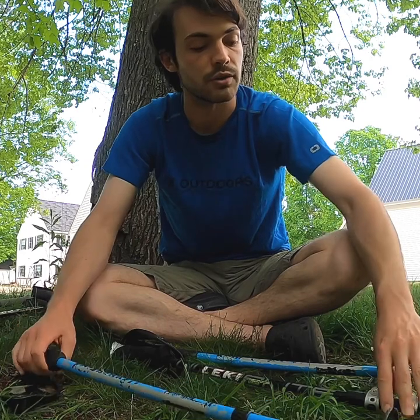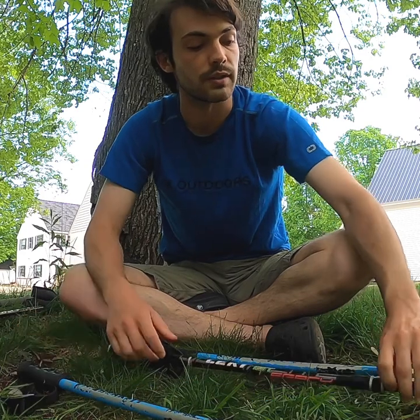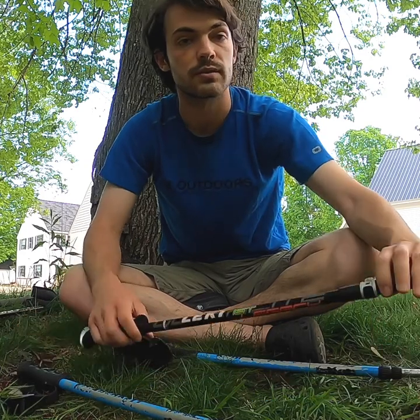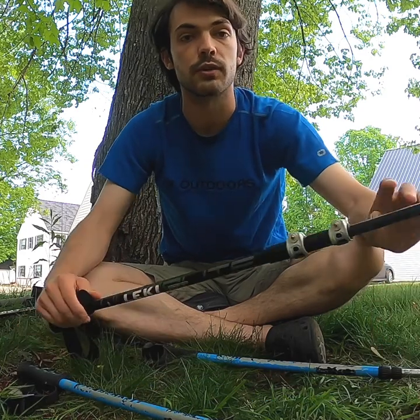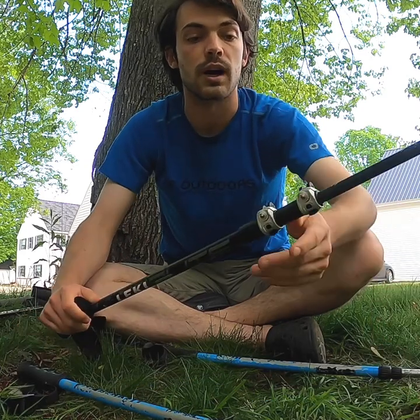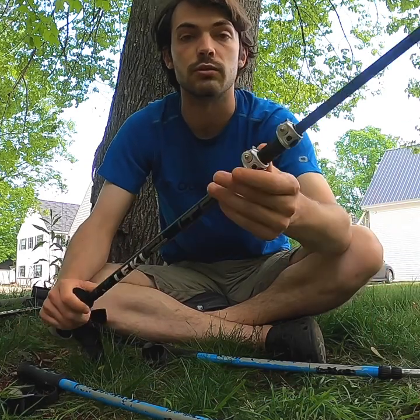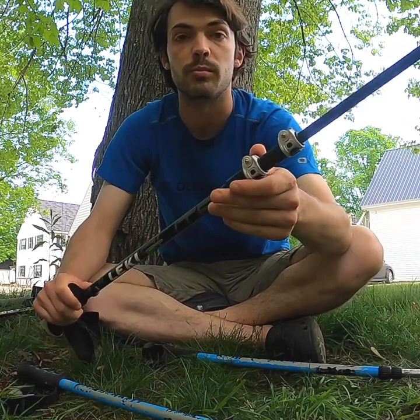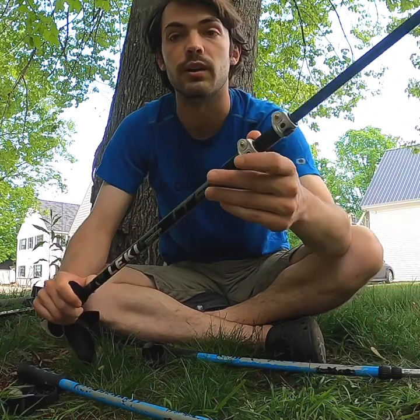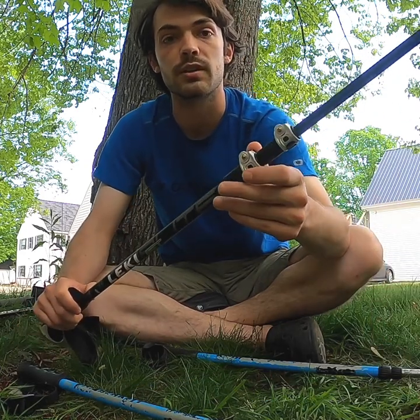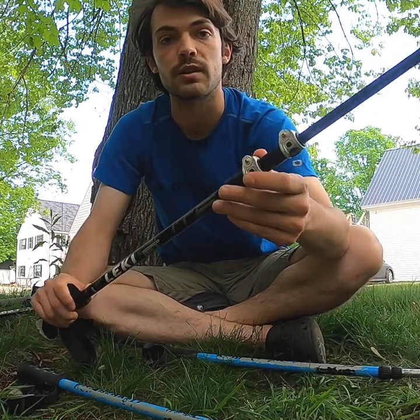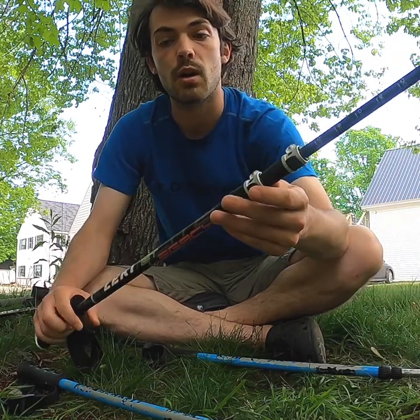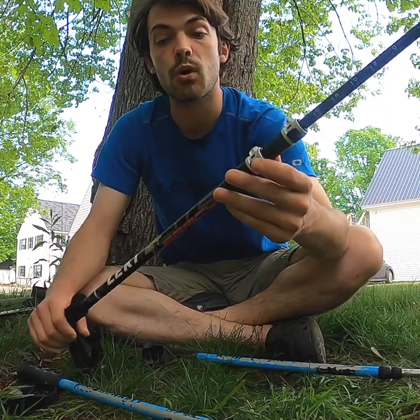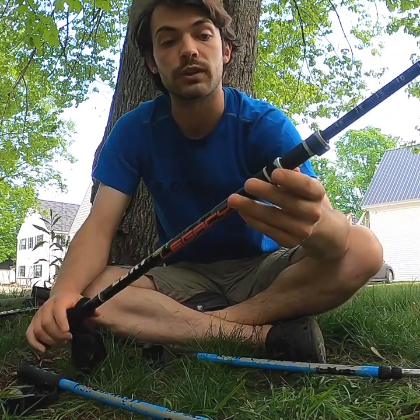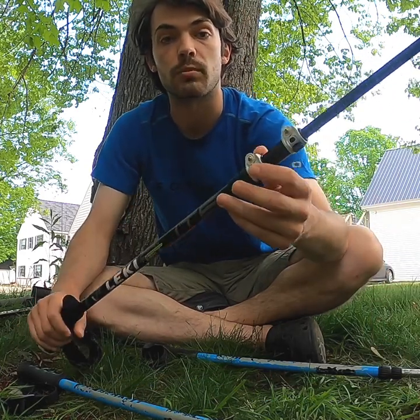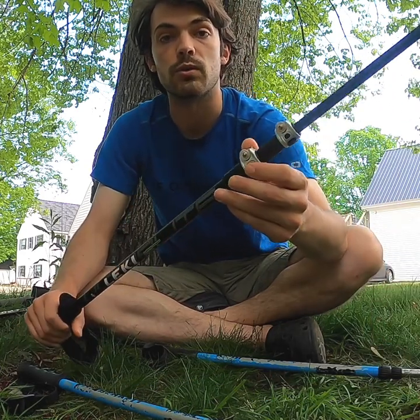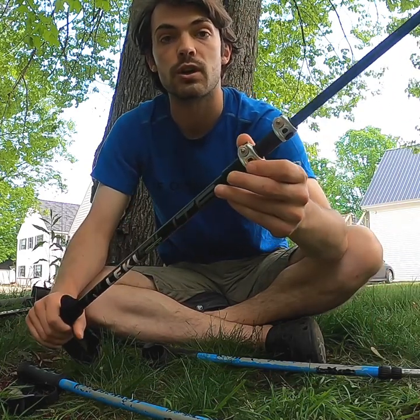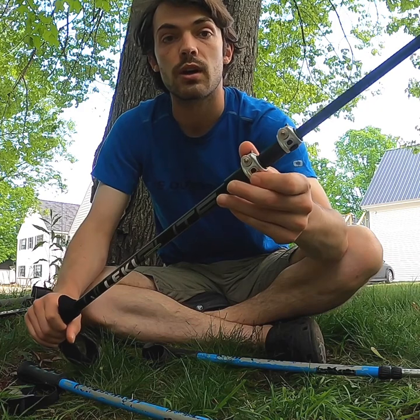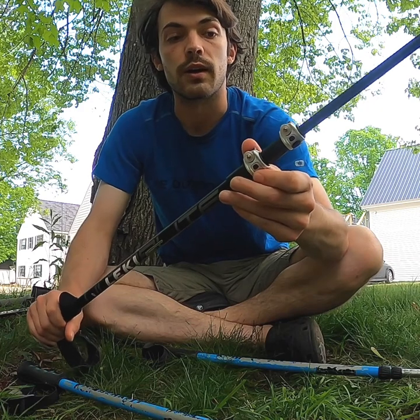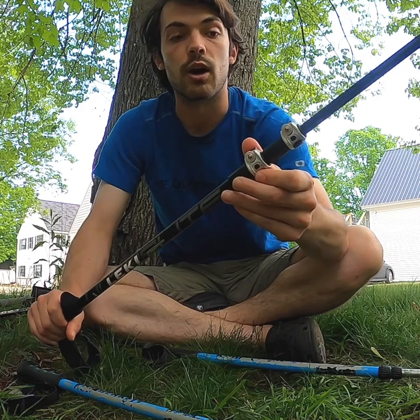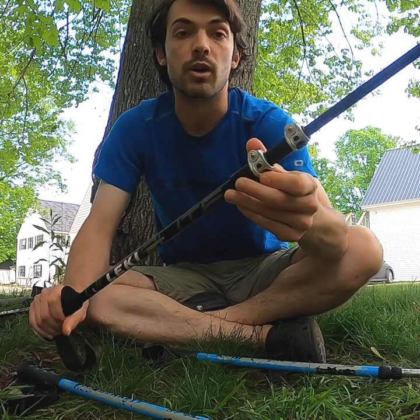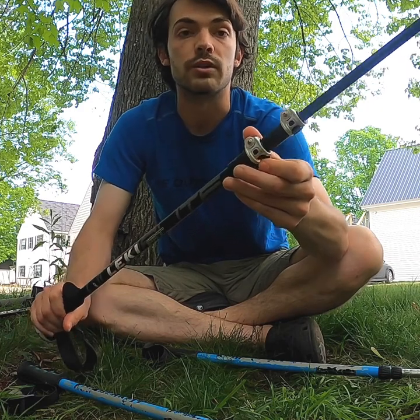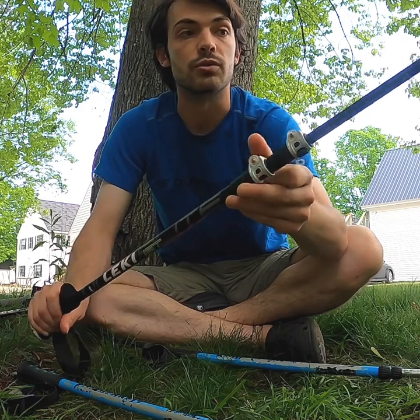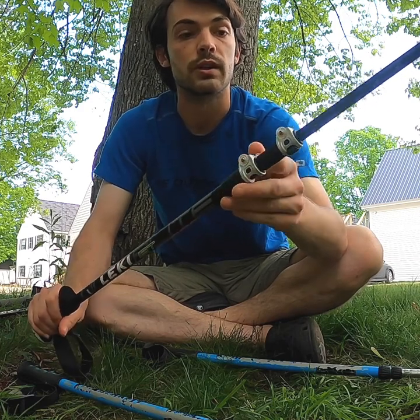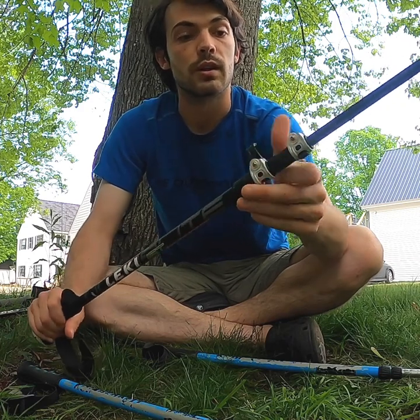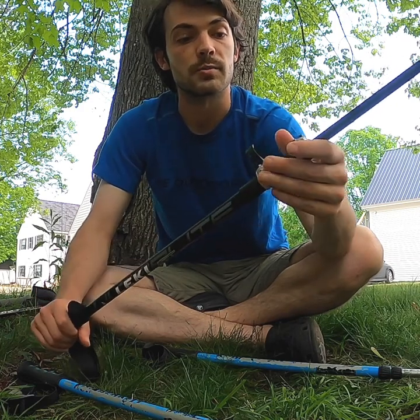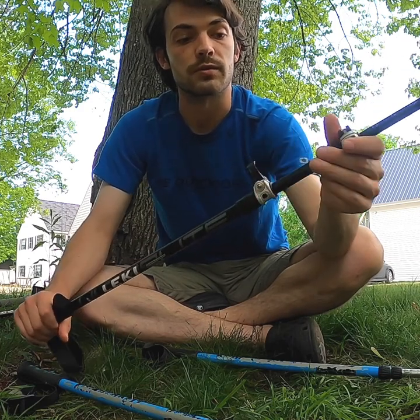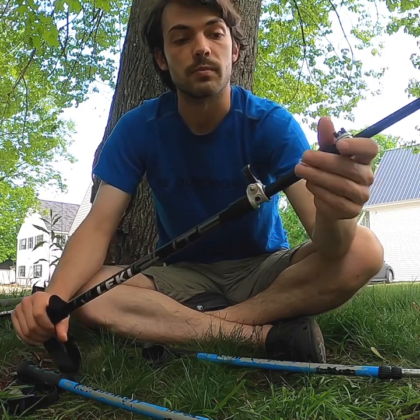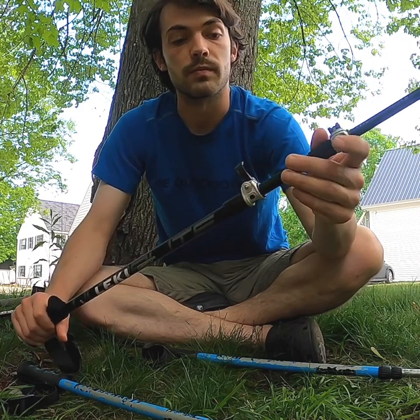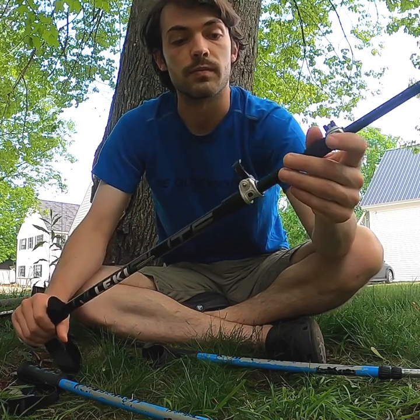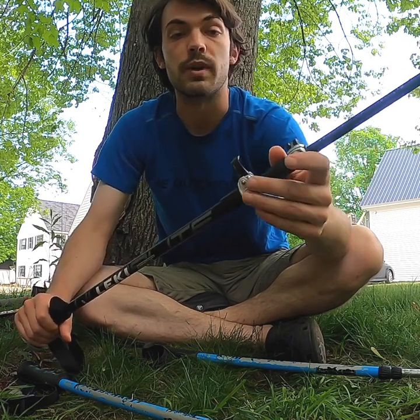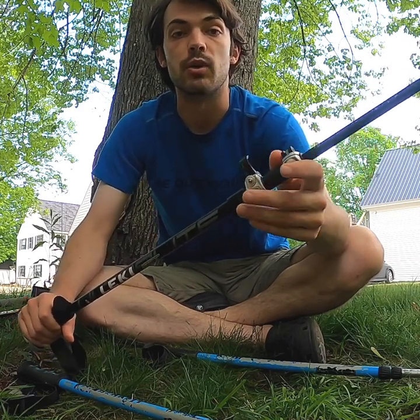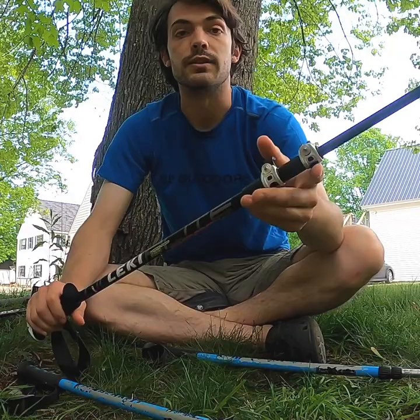I actually like the flick locks better. You're going to see more flick lock poles on the market, especially from the better brands.